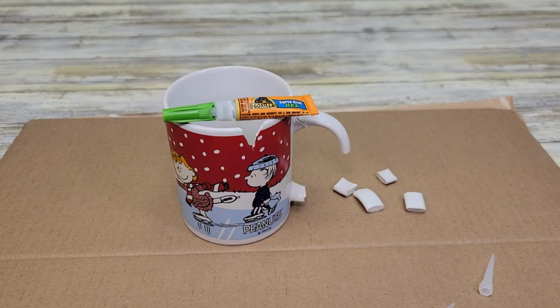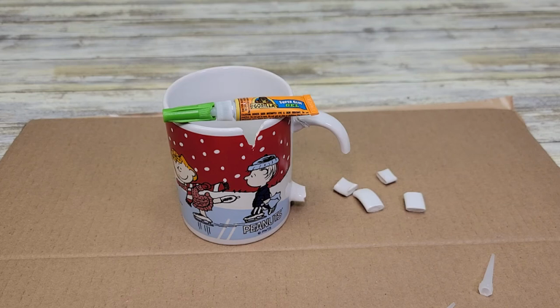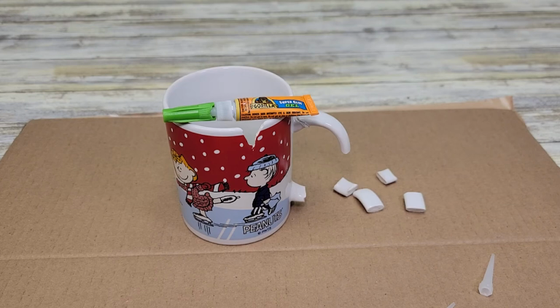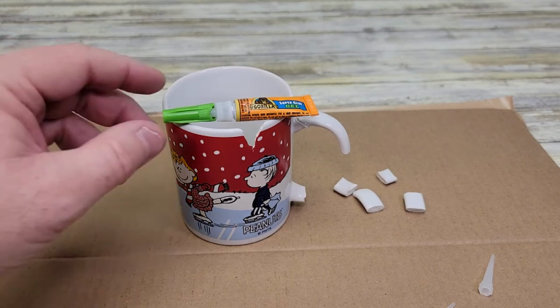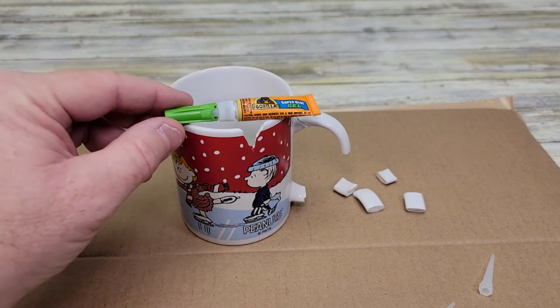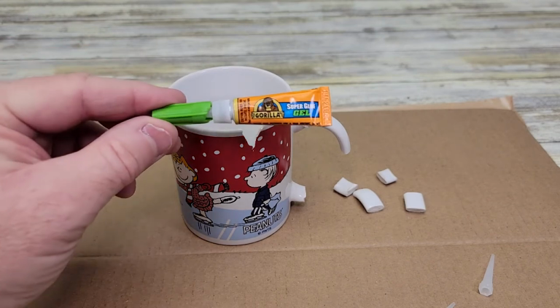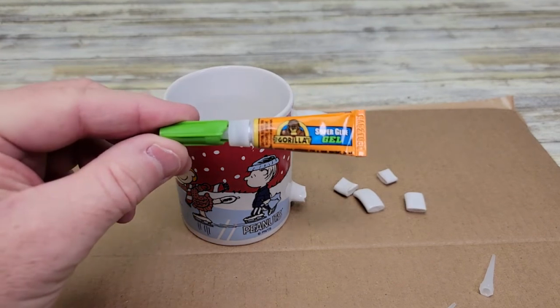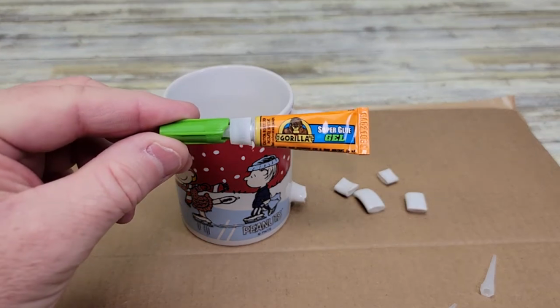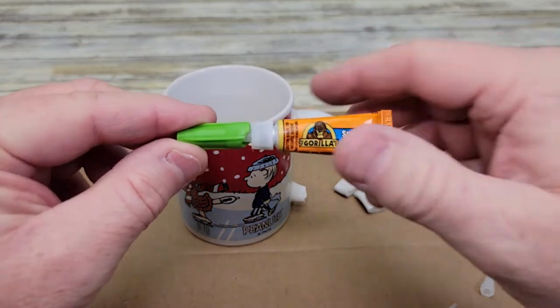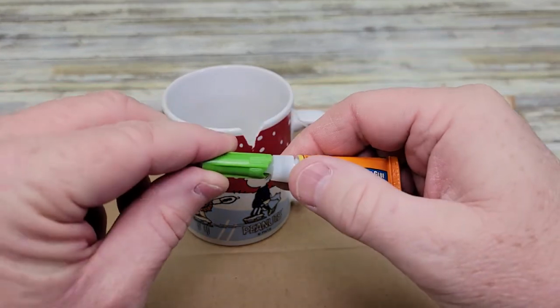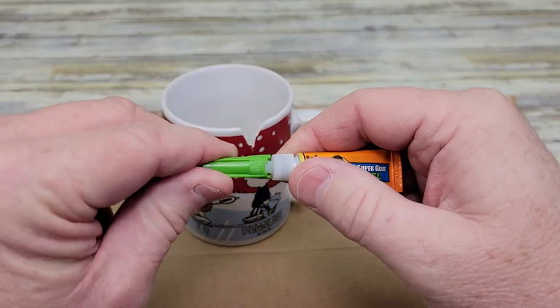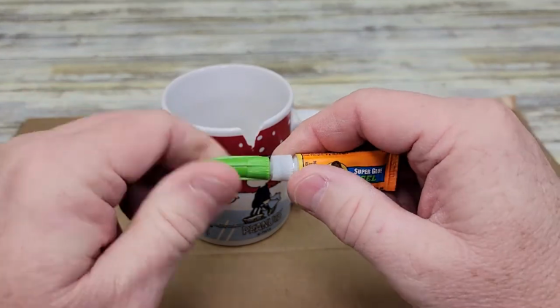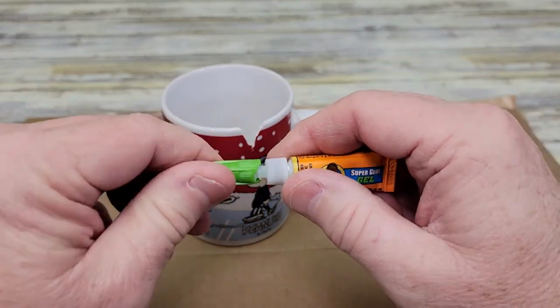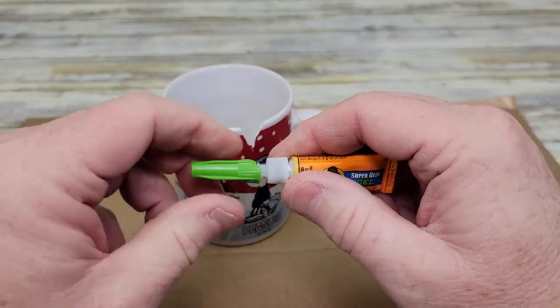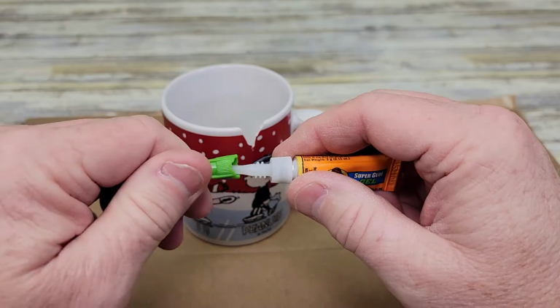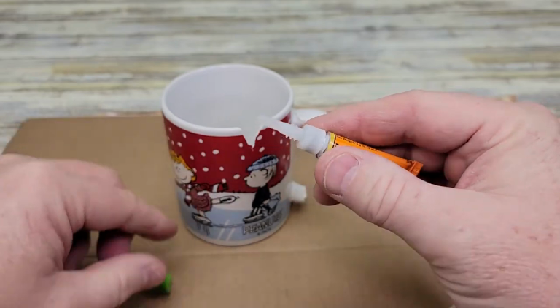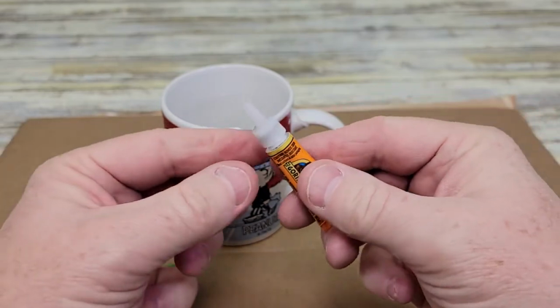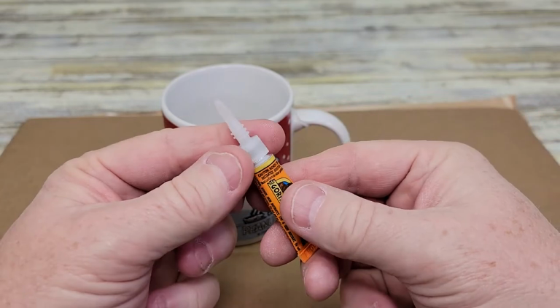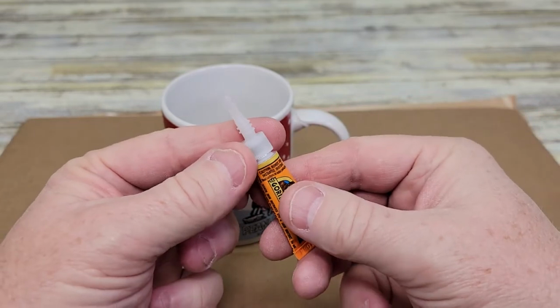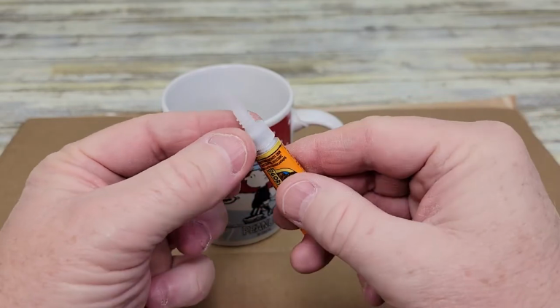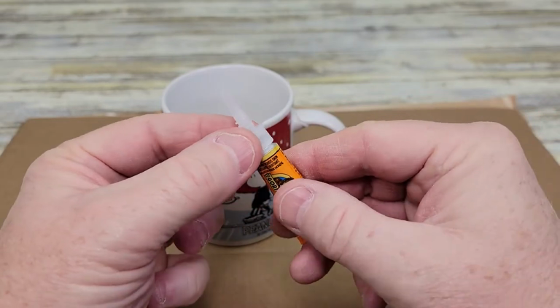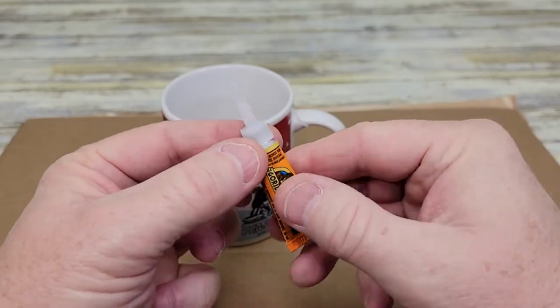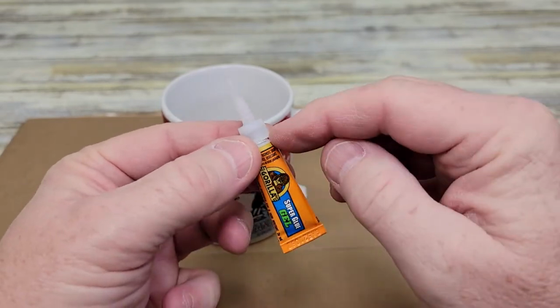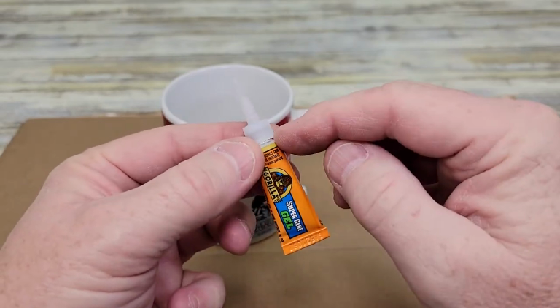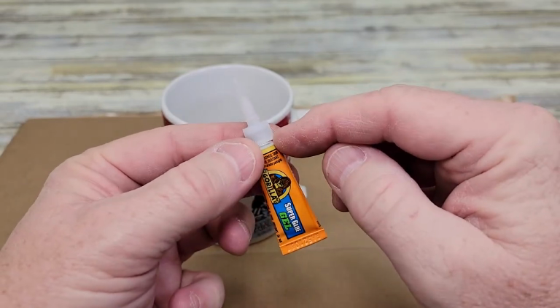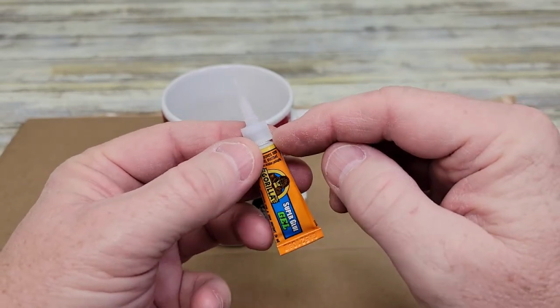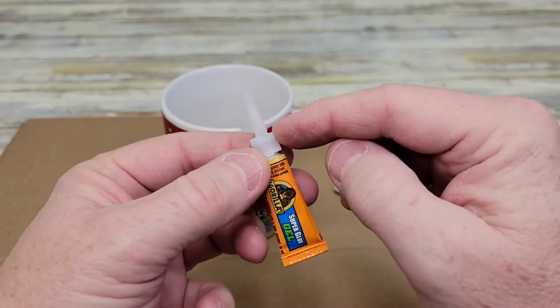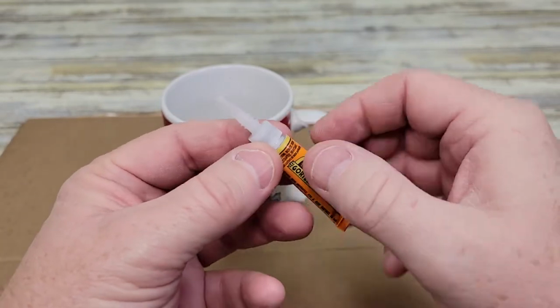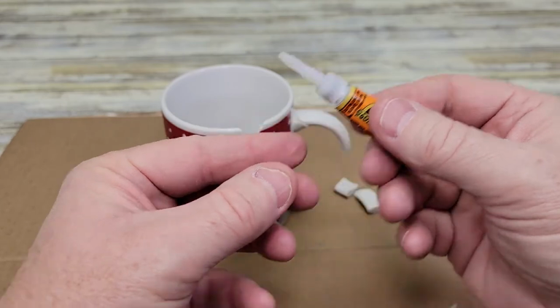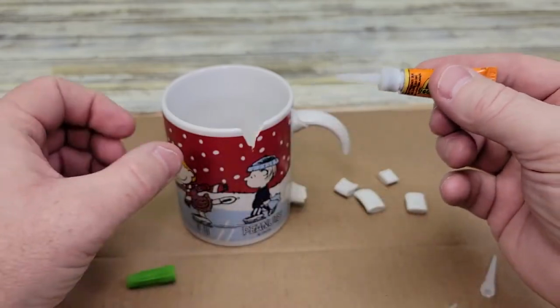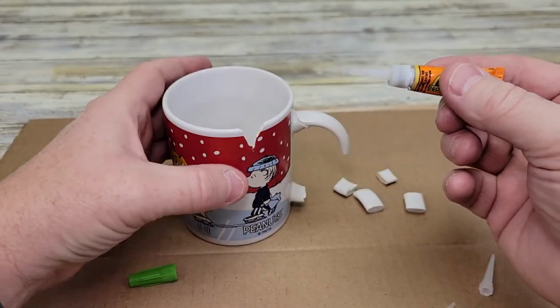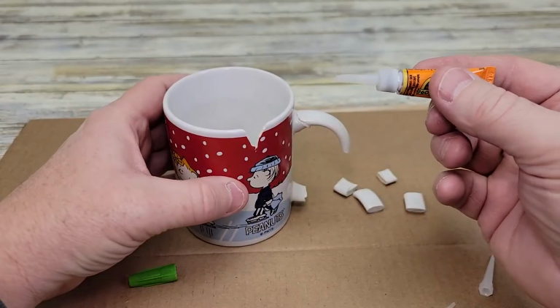Hello everyone, I'm going to show you this Gorilla Super Glue Gel. To put the lid on, you've got to screw the lid on and that will pierce the foil and then that will let the super glue gel come out.